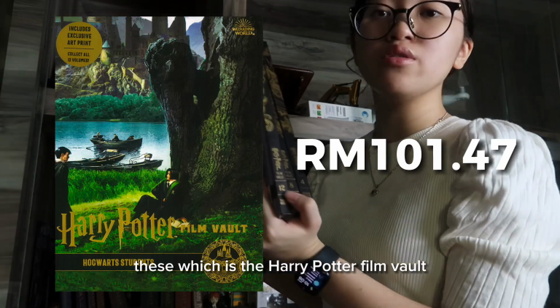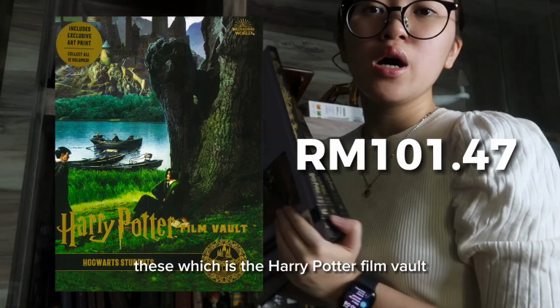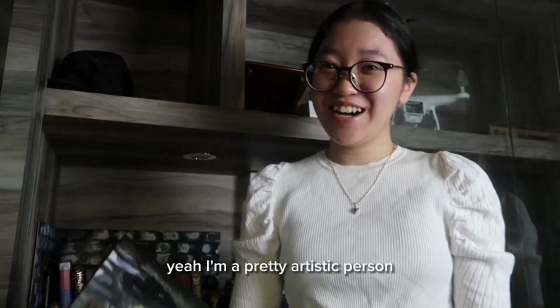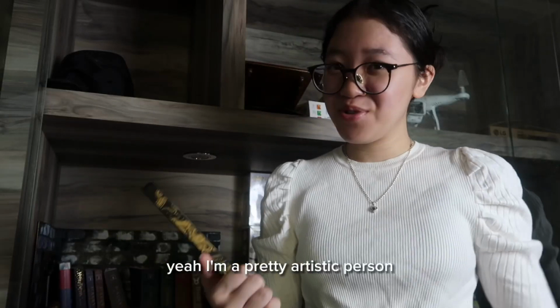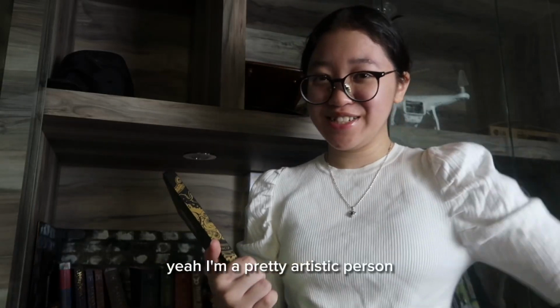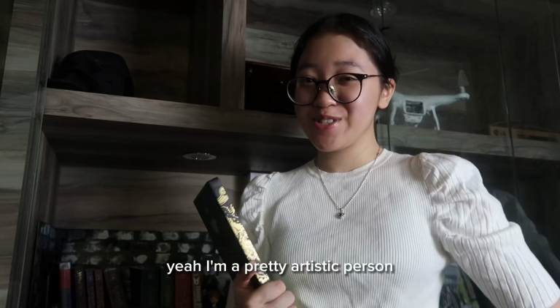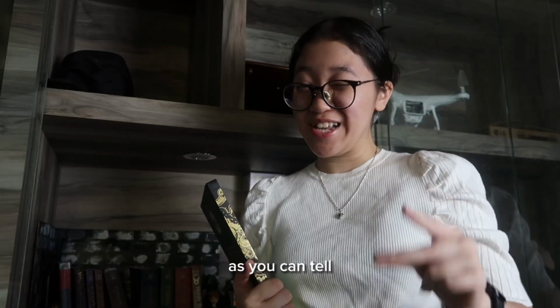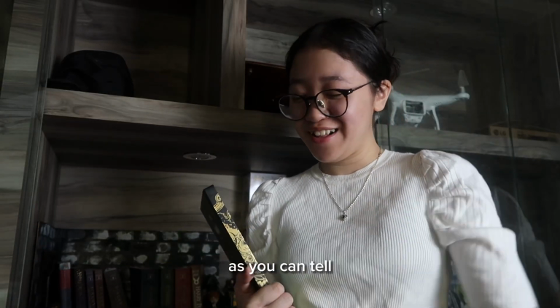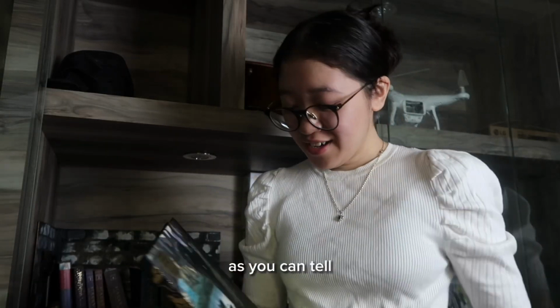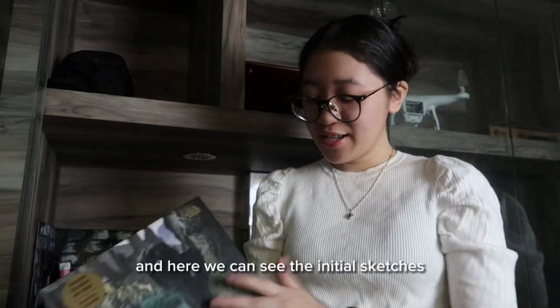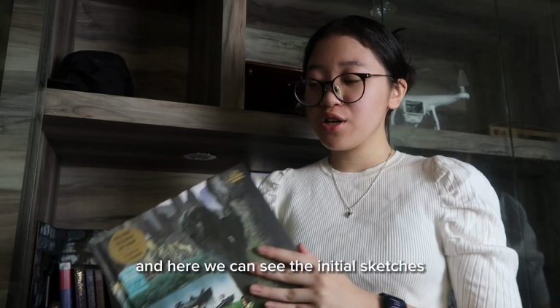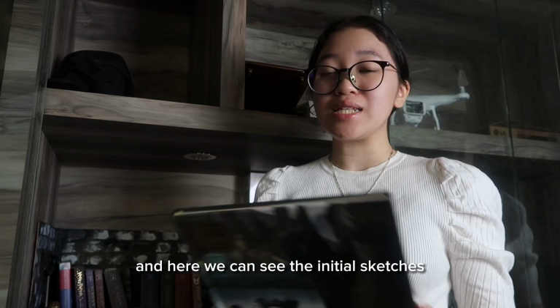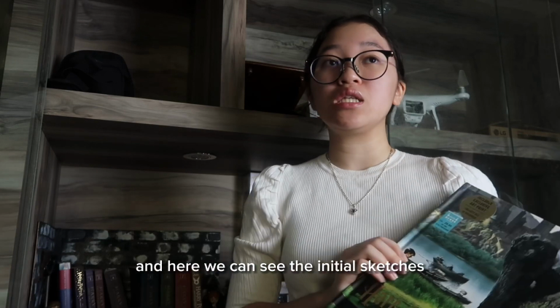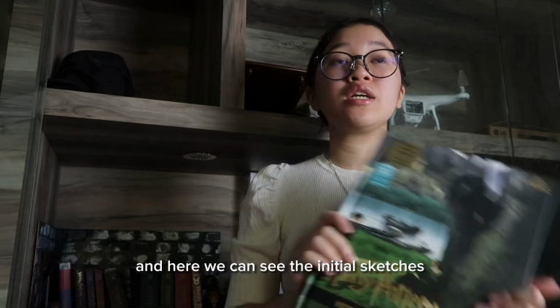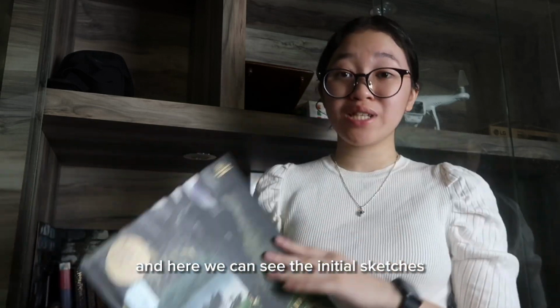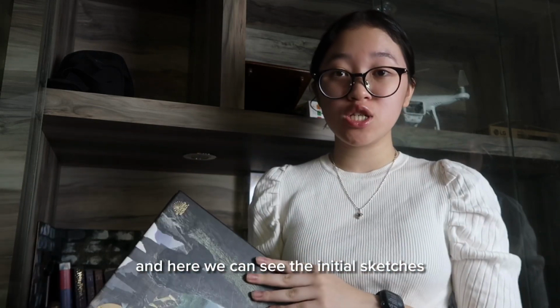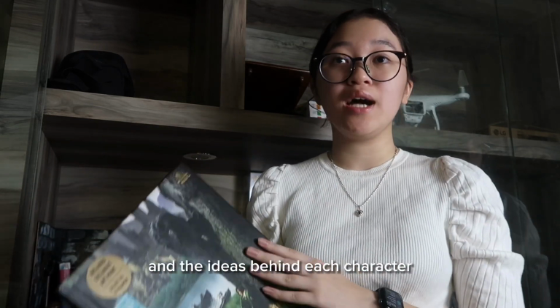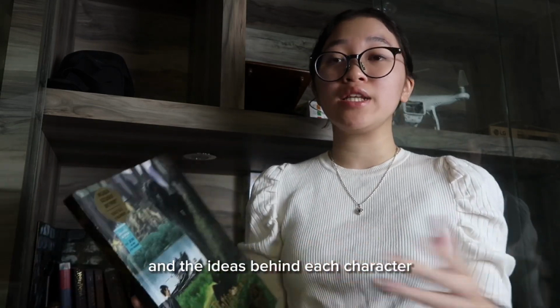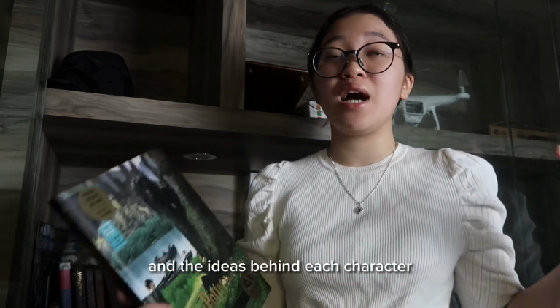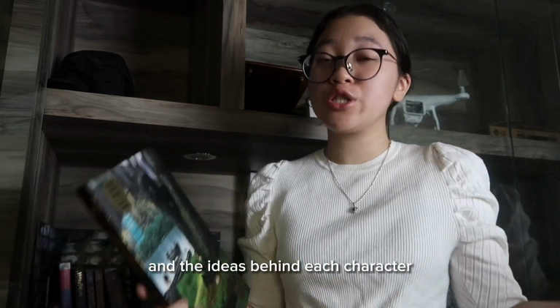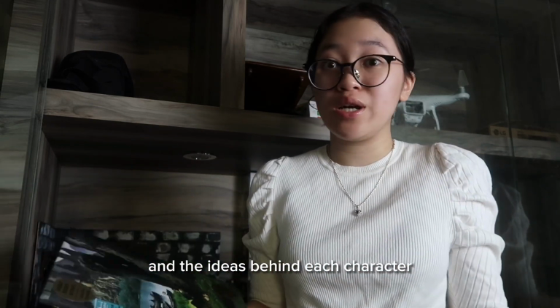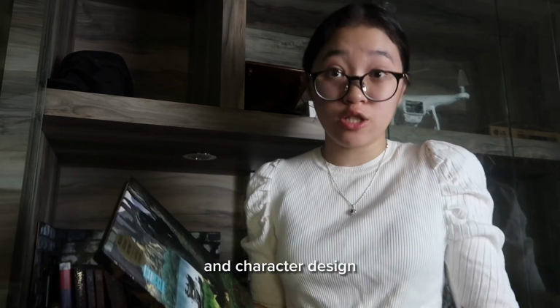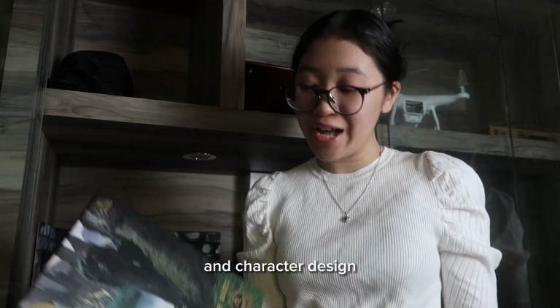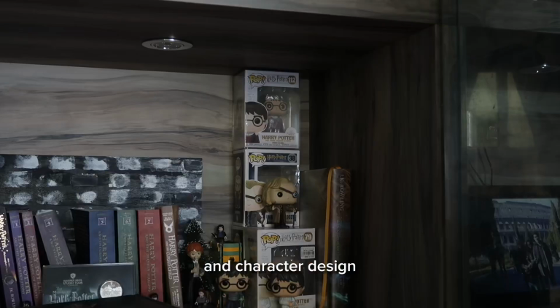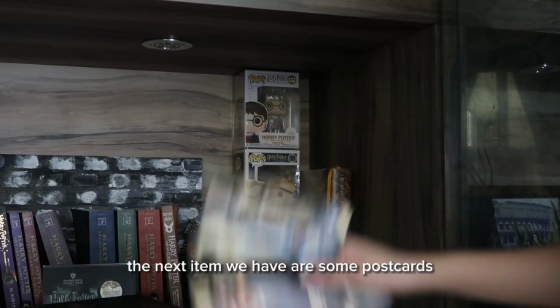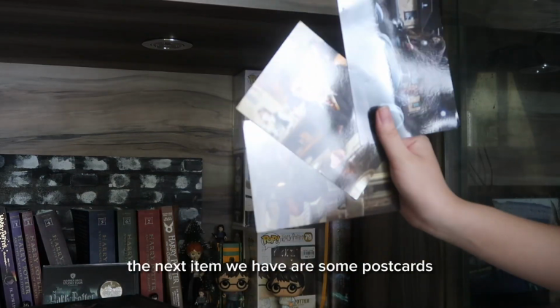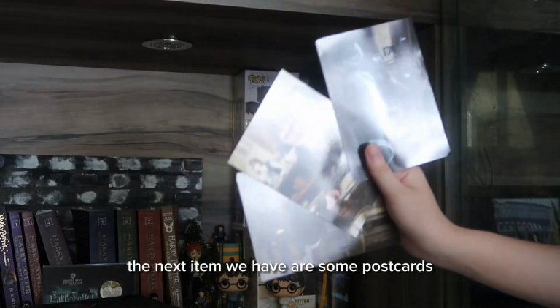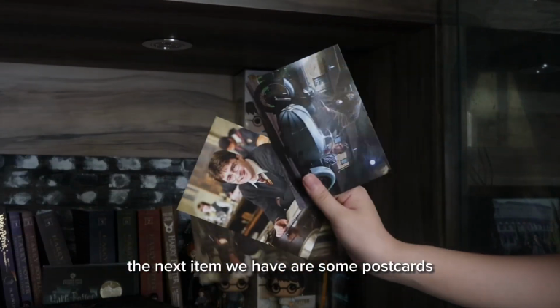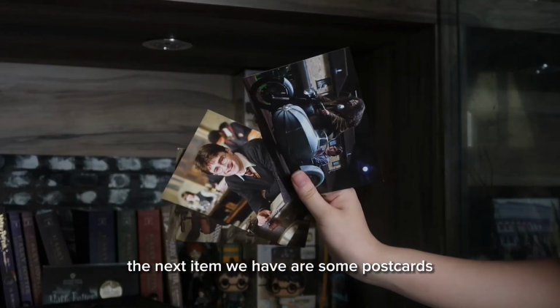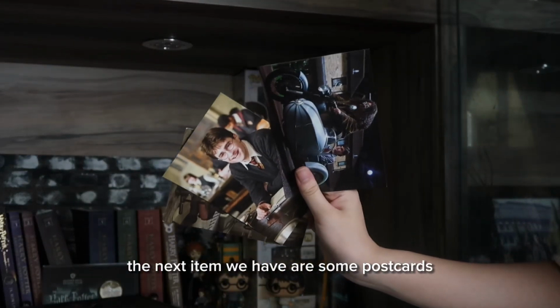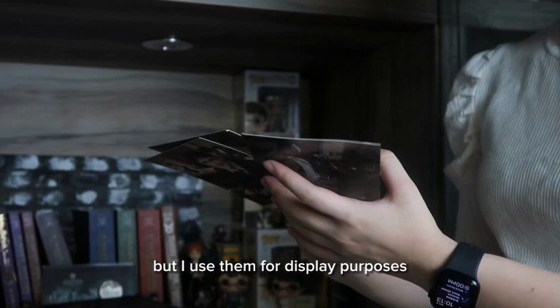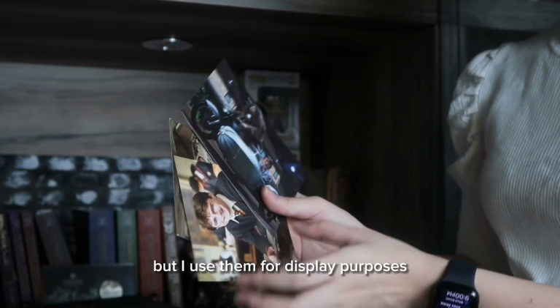Next we have the Harry Potter Film Vault. I'm a pretty artistic person as you can tell, and in here you can see the initial sketches and the ideas behind each character and character design.